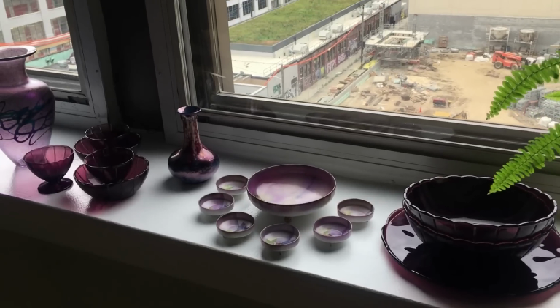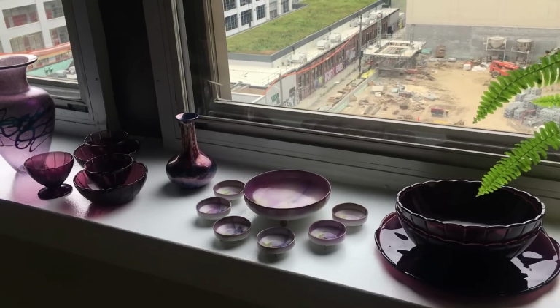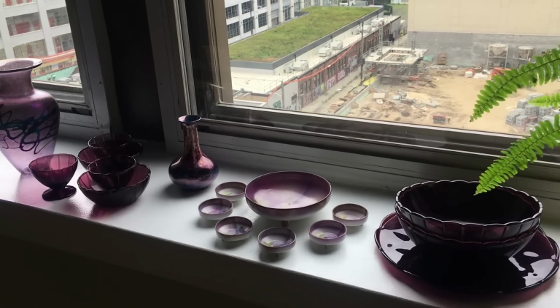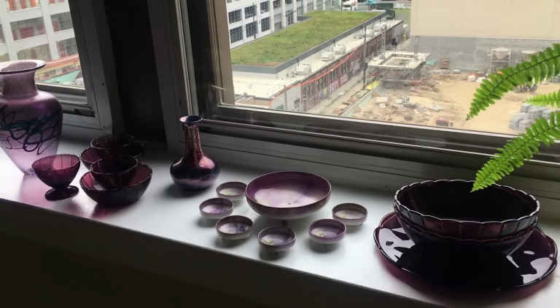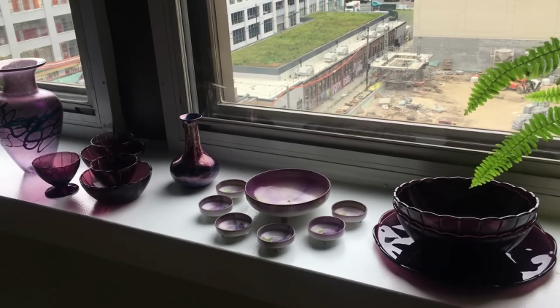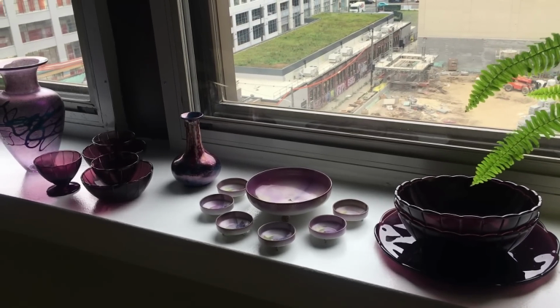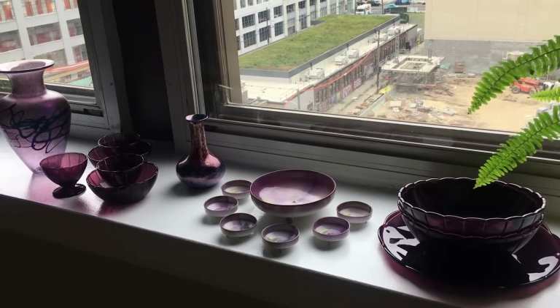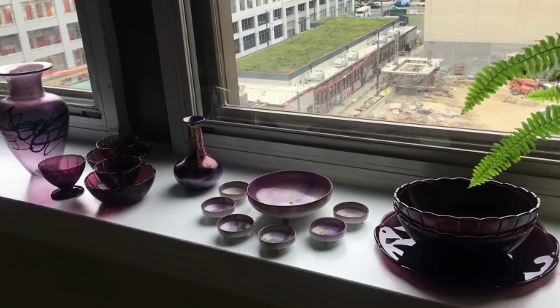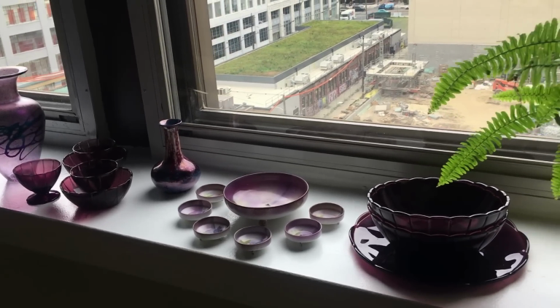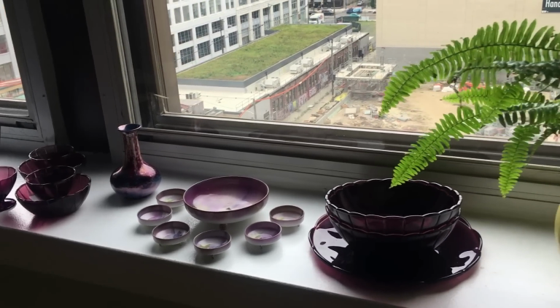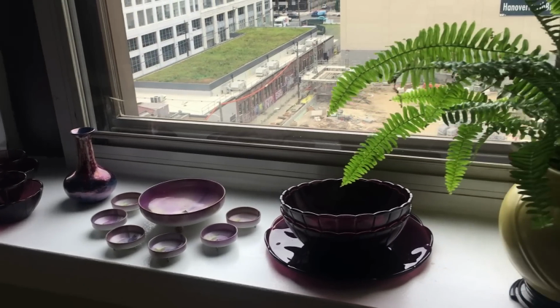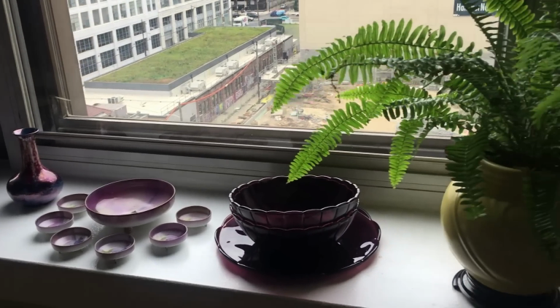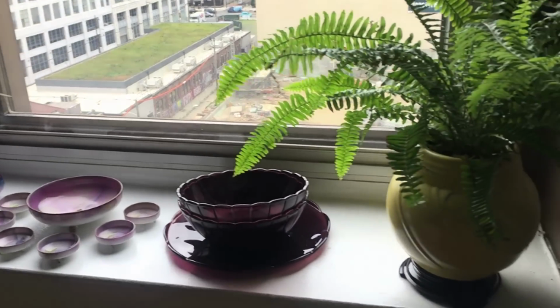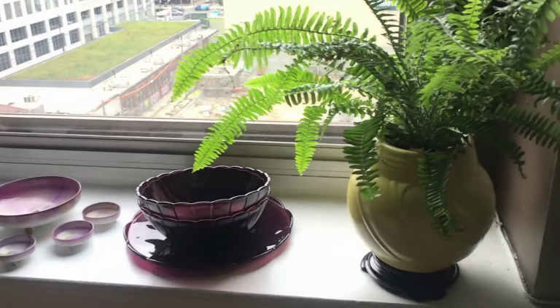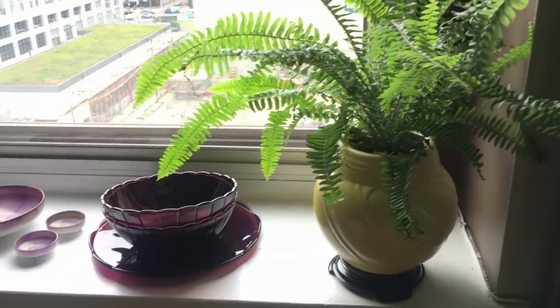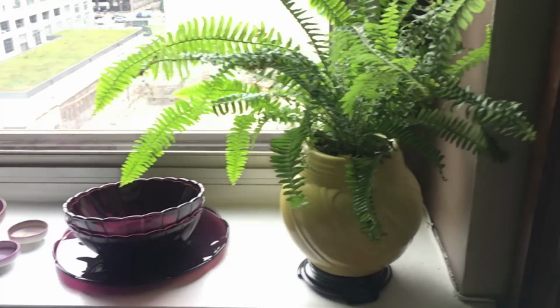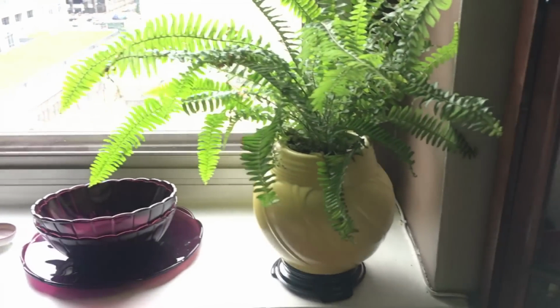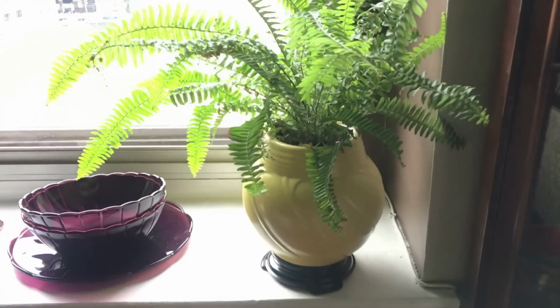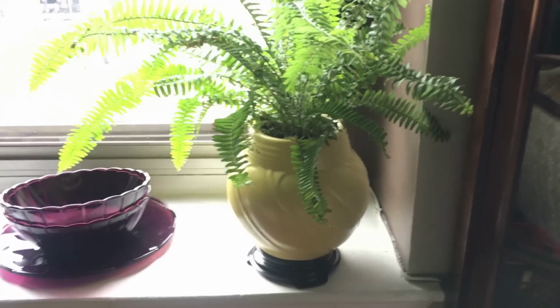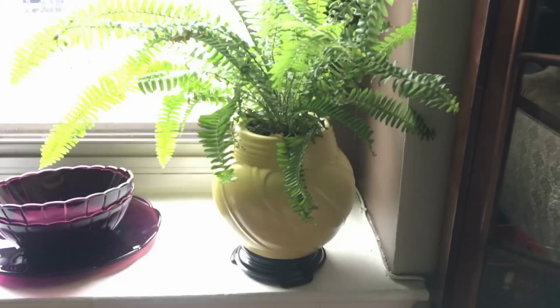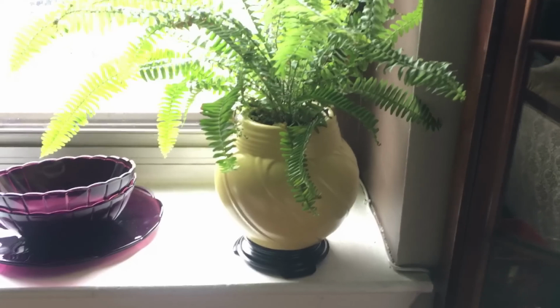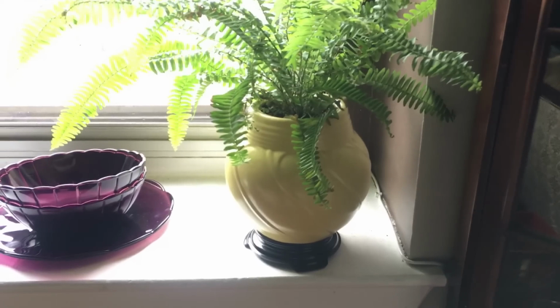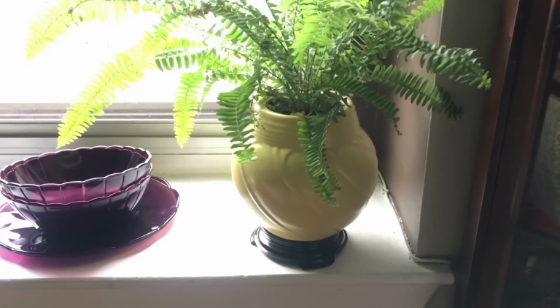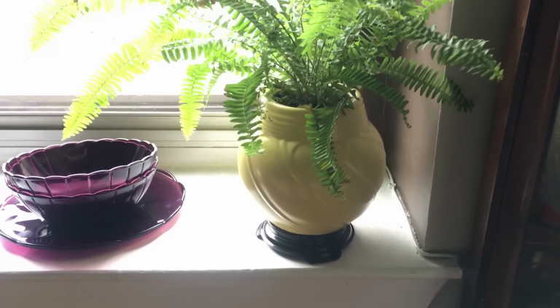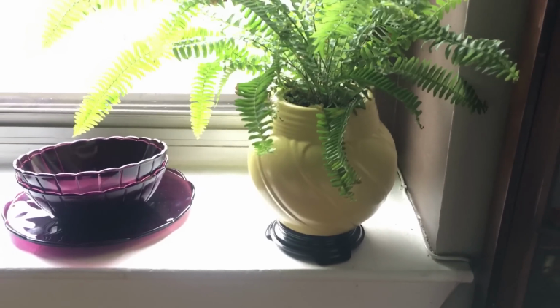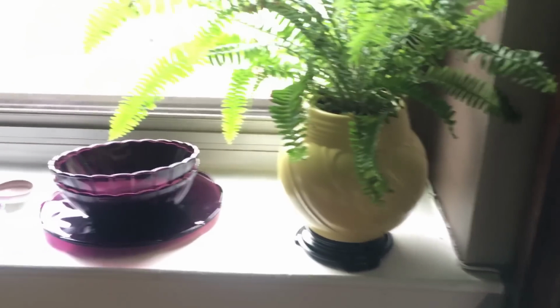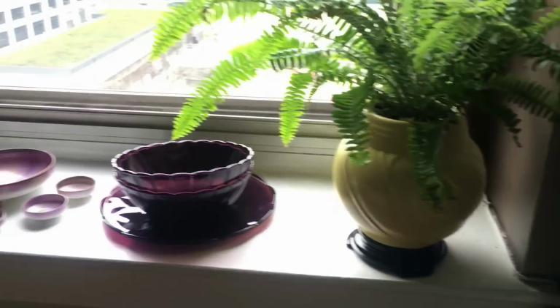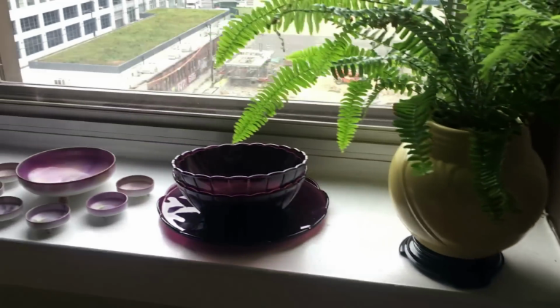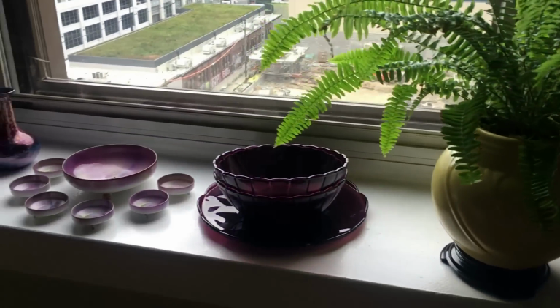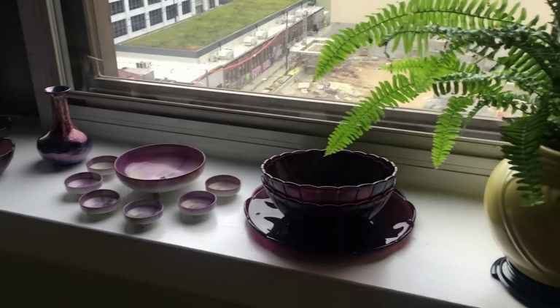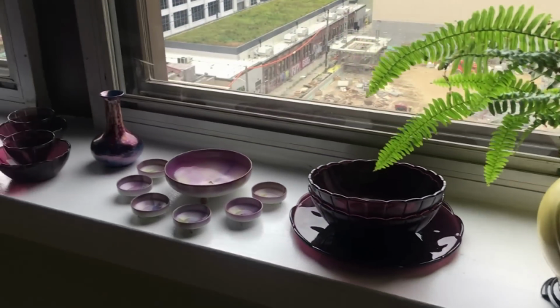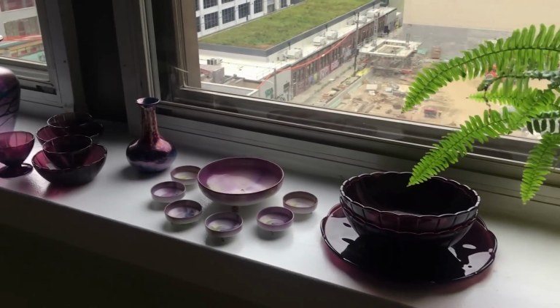Purple rain, purple haze. Hello, Boston Fern in yellow cookie jar. All right, let's go do something else.